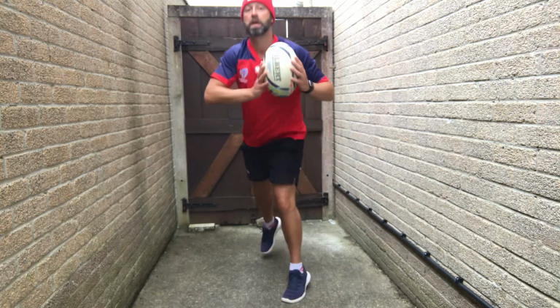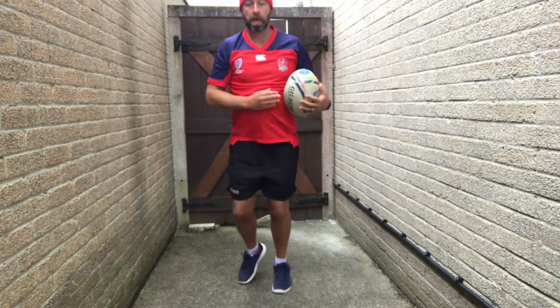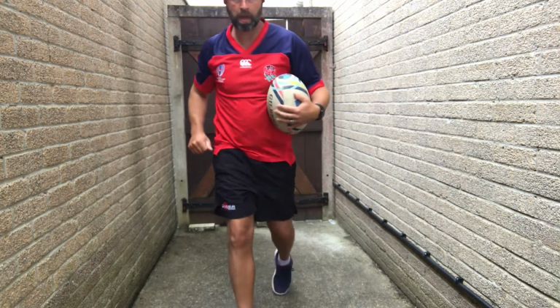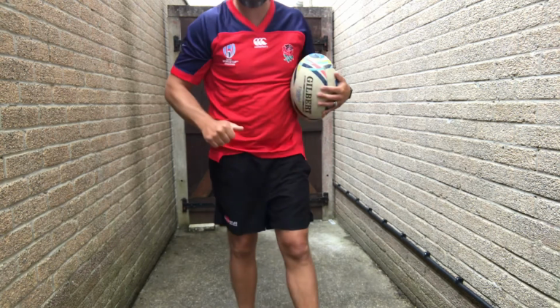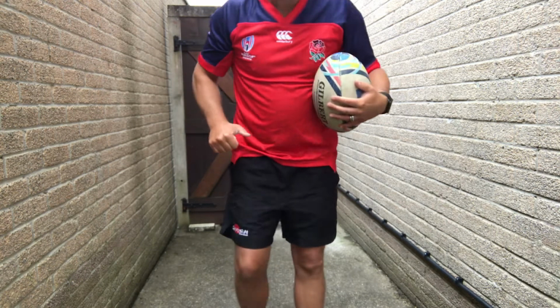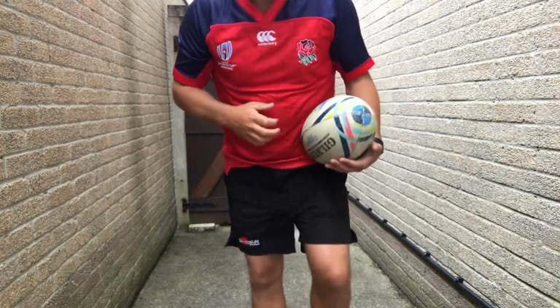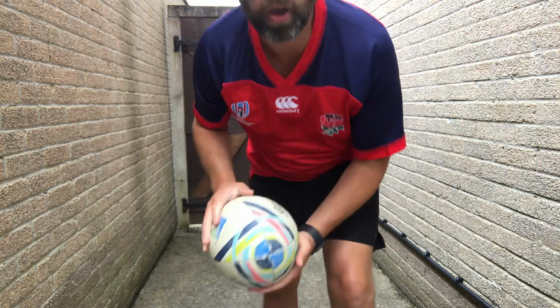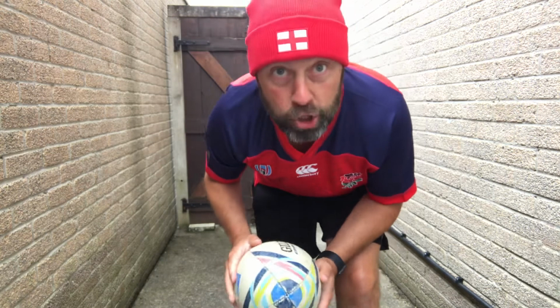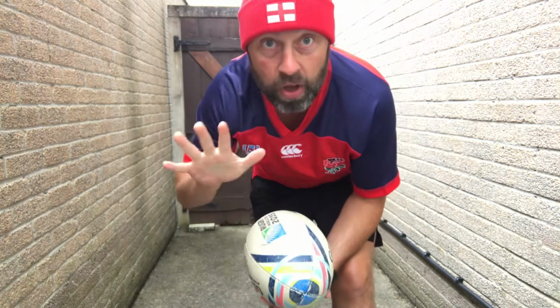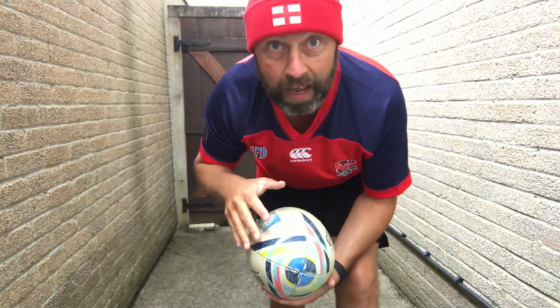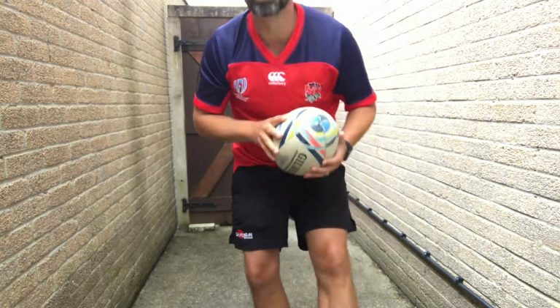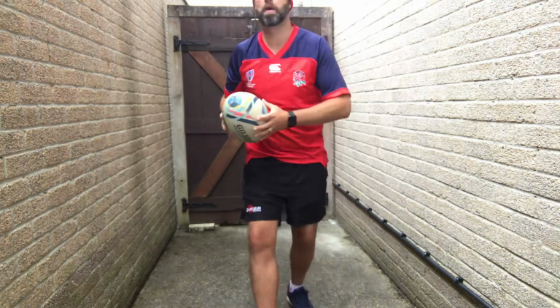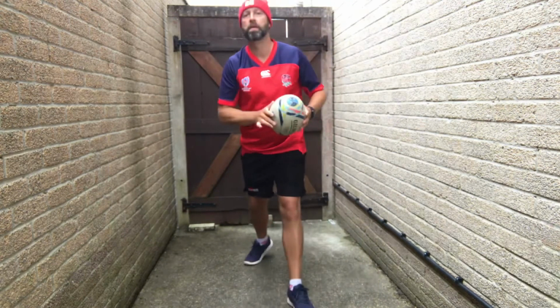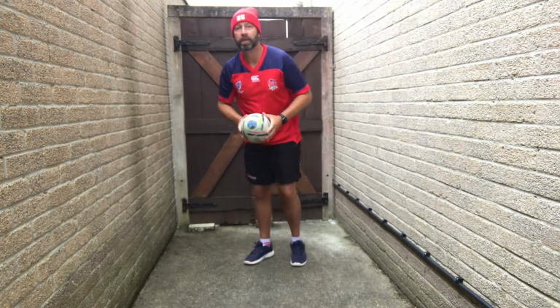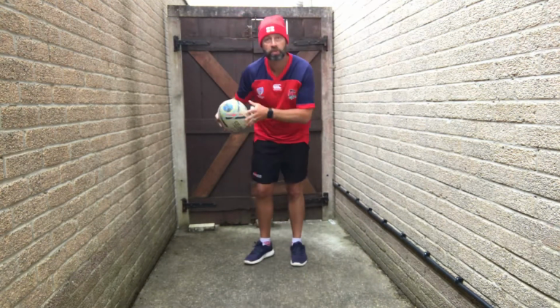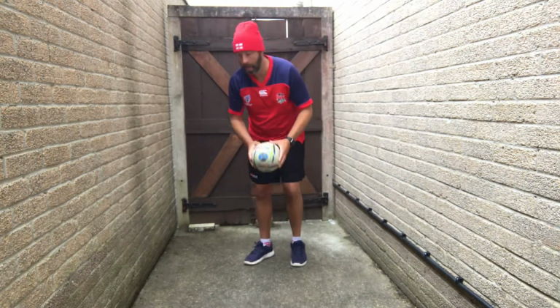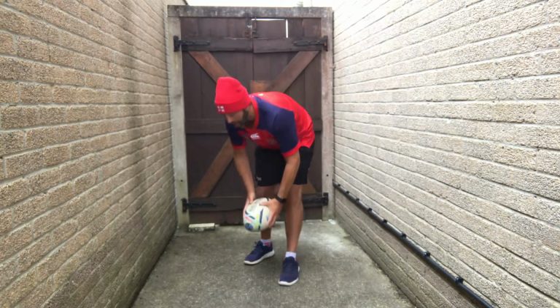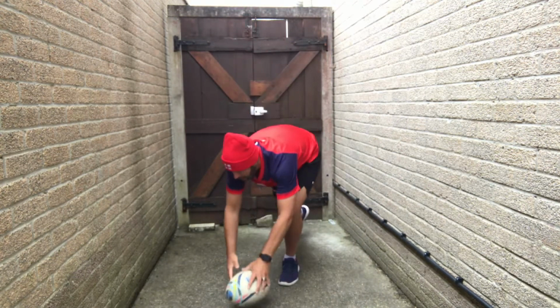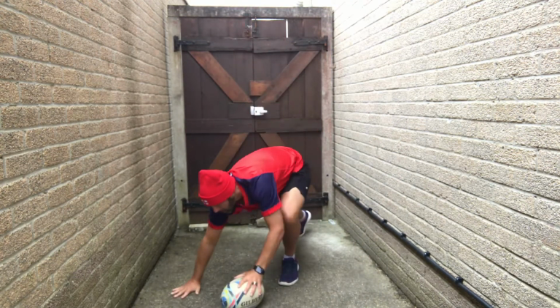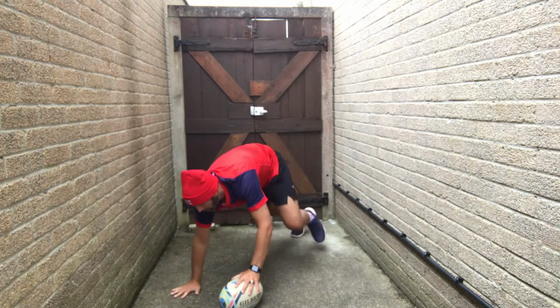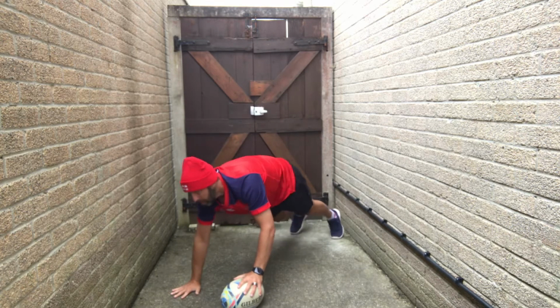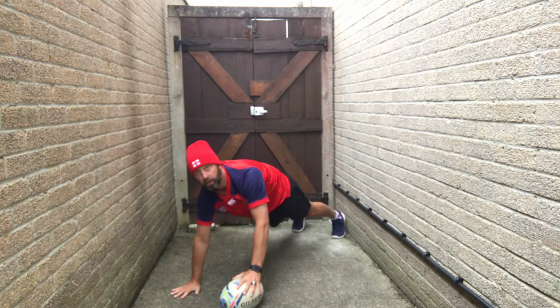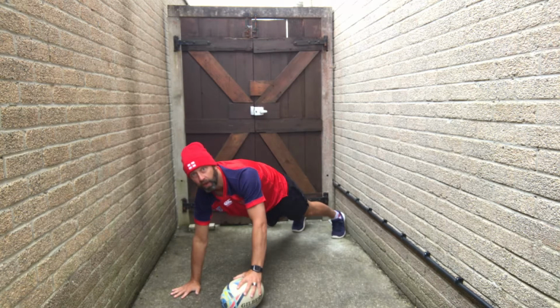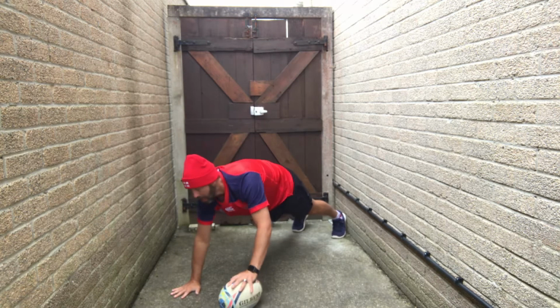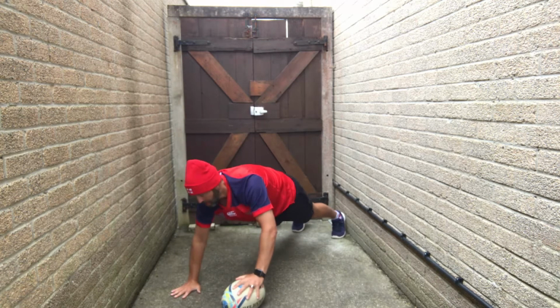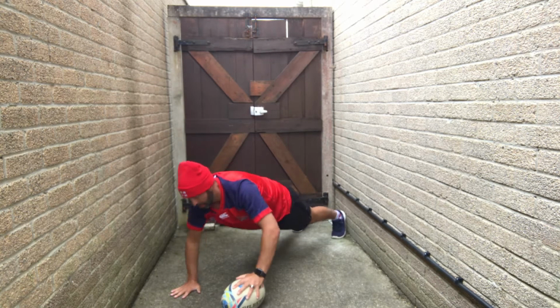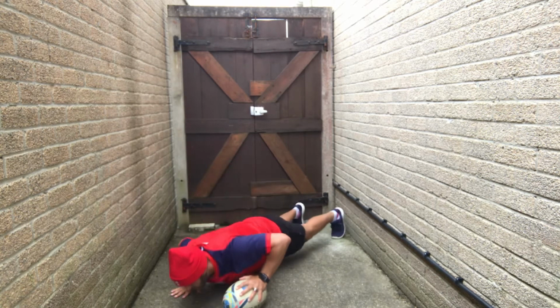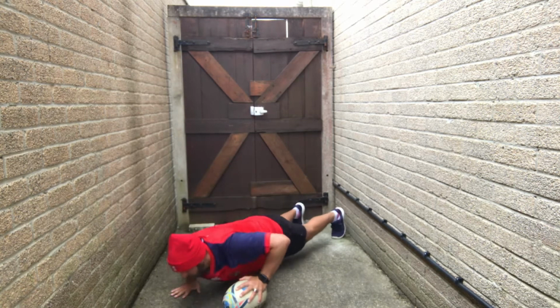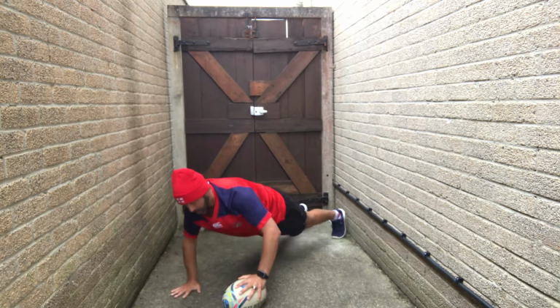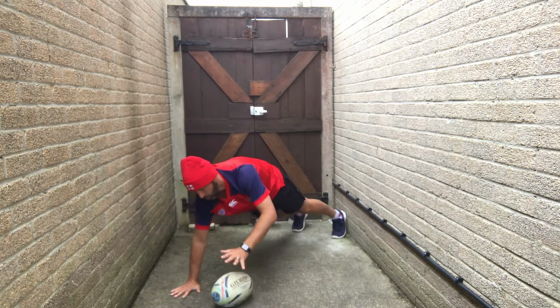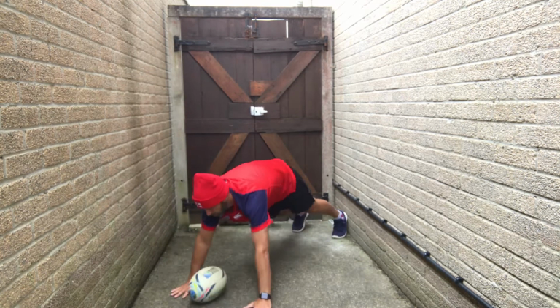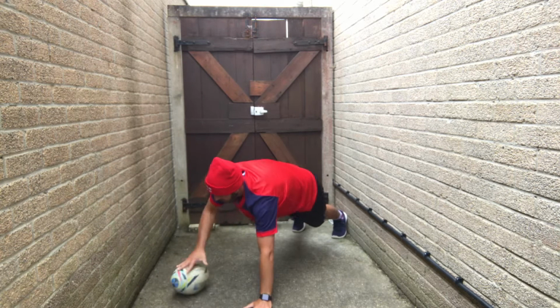So push-ups, one hand on the ball. And we swap. Let's start here — there's the push-up on the ball, then move to the other hand.